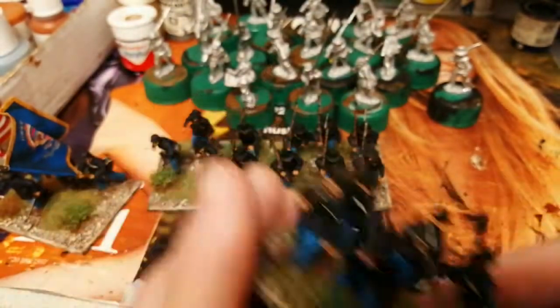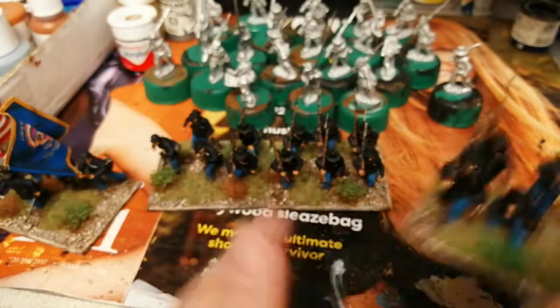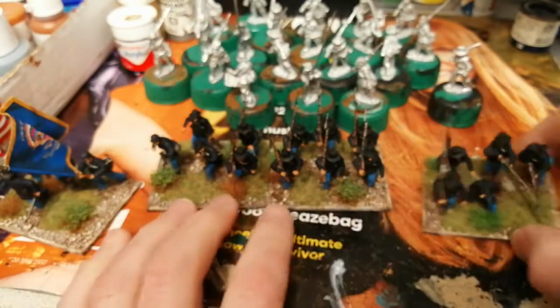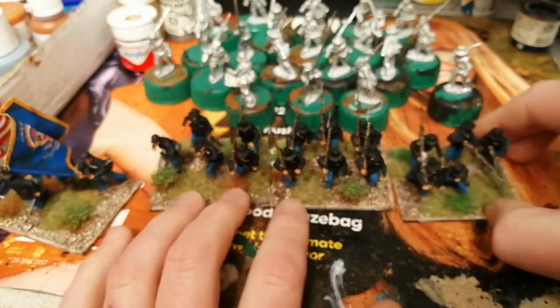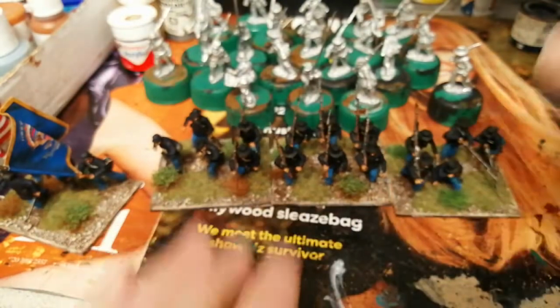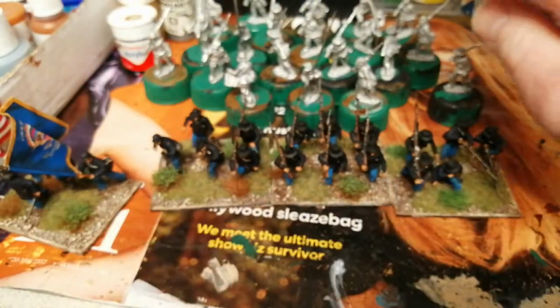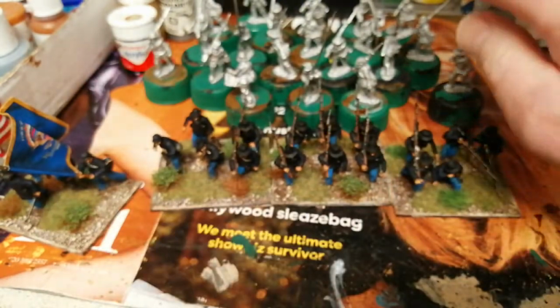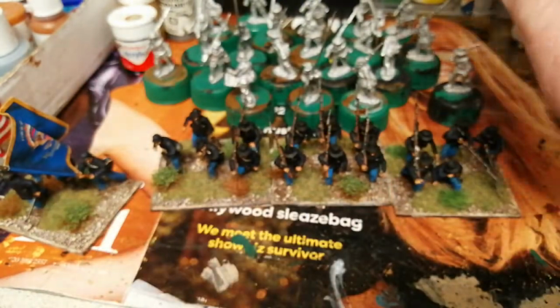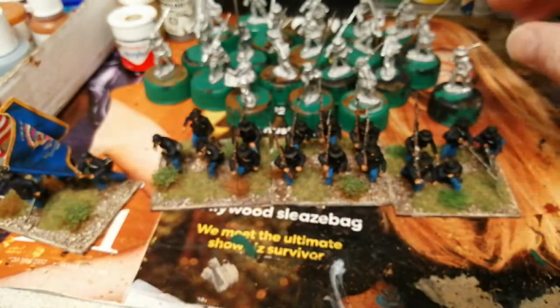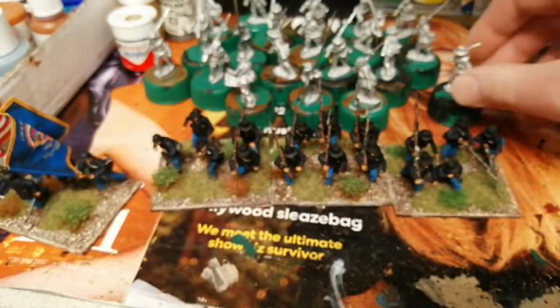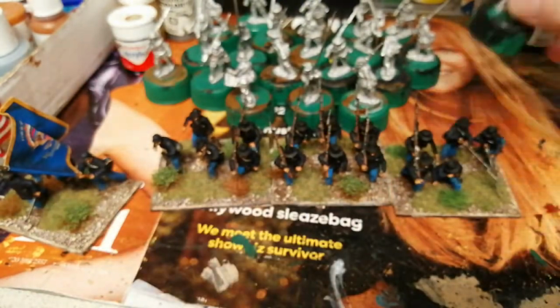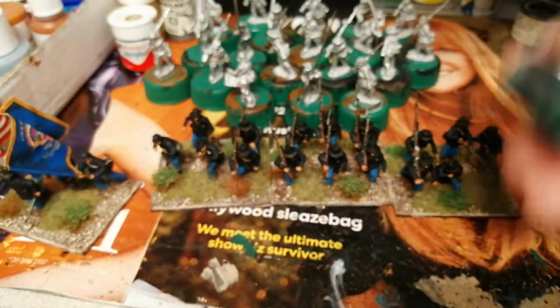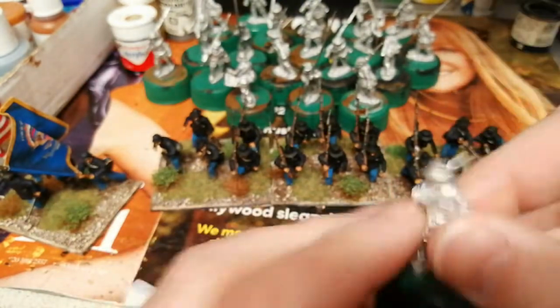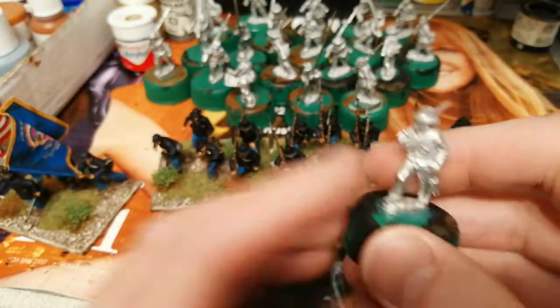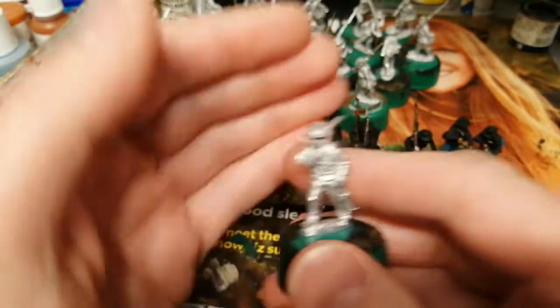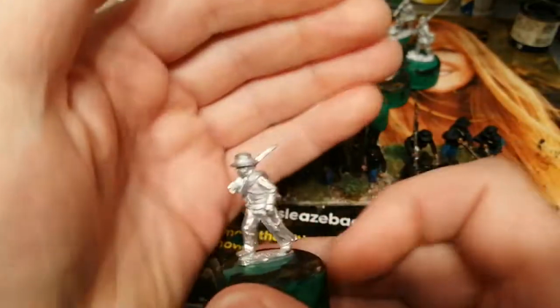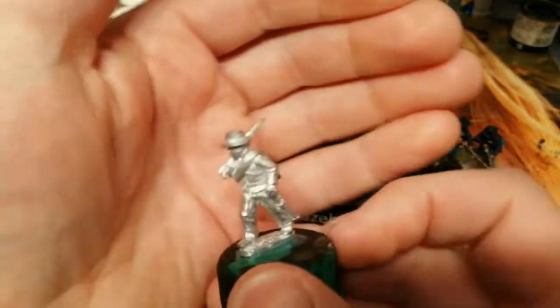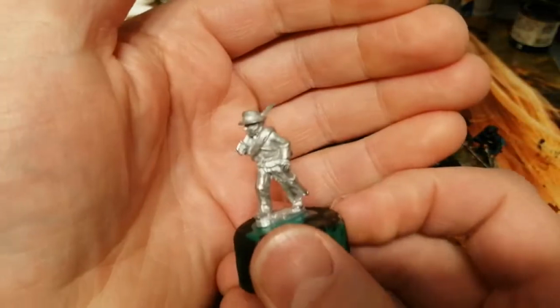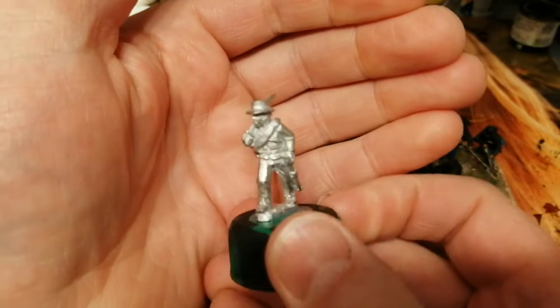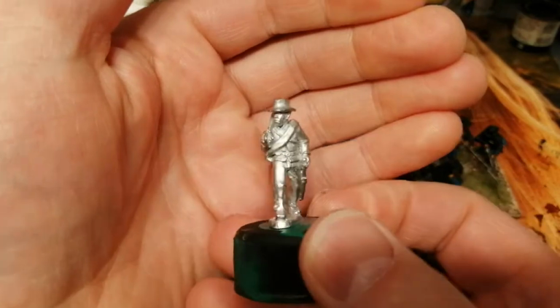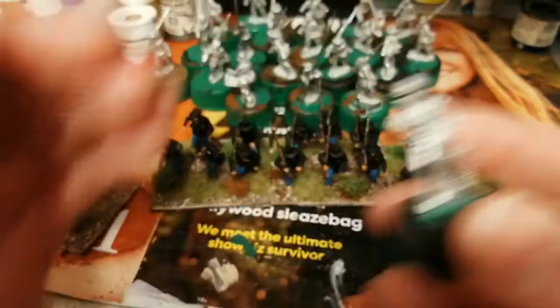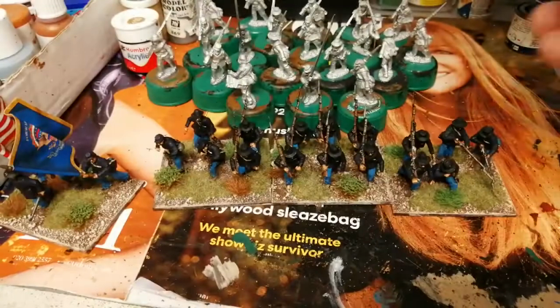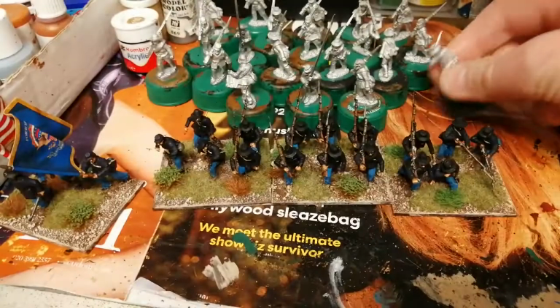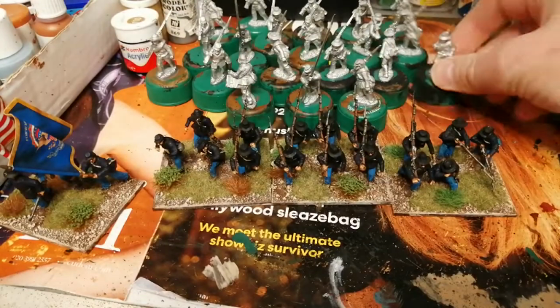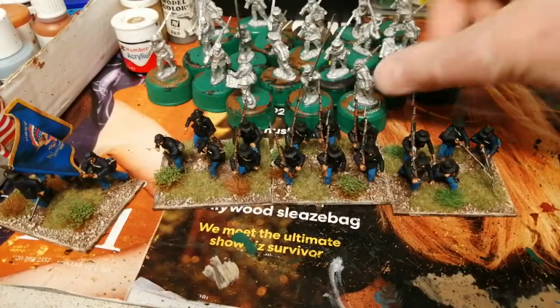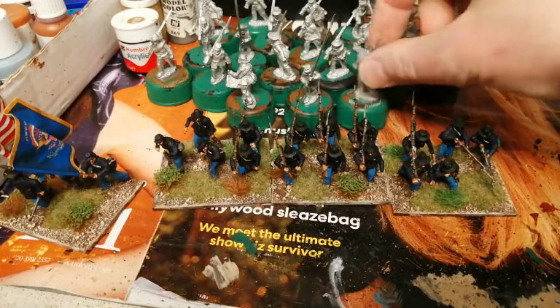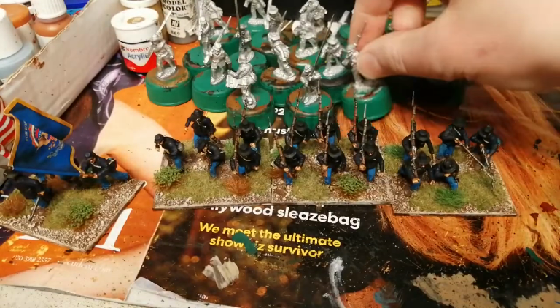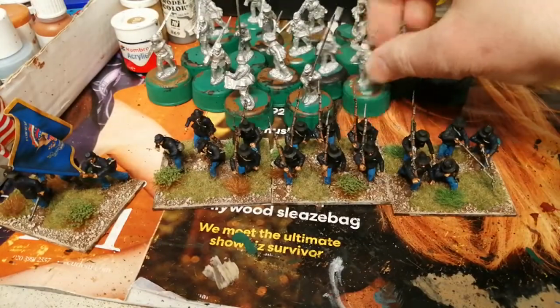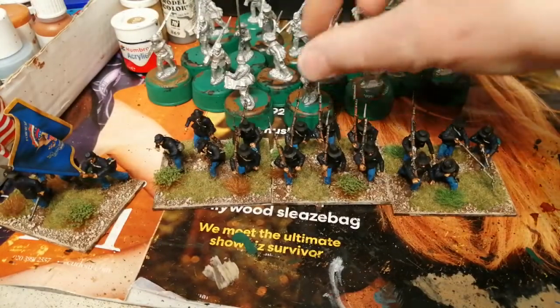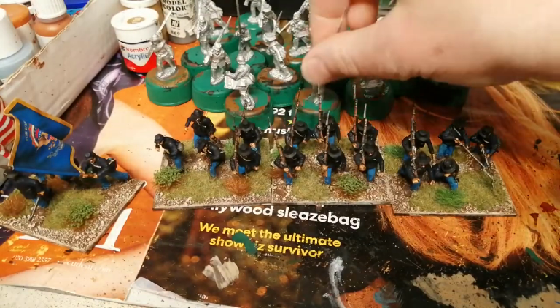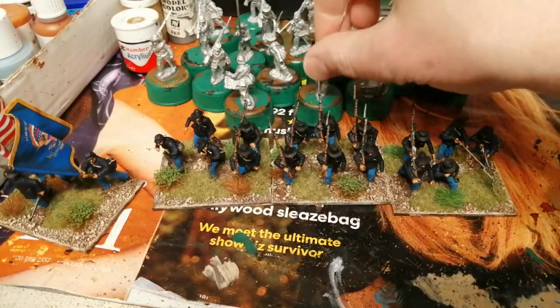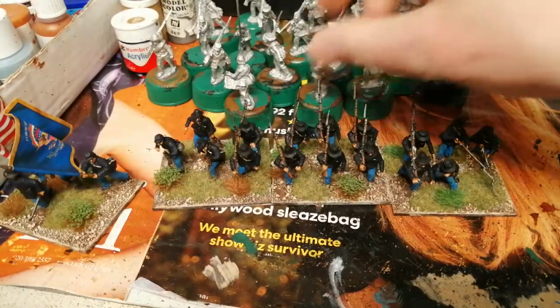So it's another unit done. What's up next — probably more Civil War, more Crusaders range of figures. These will be Confederates, so that's up next I think.